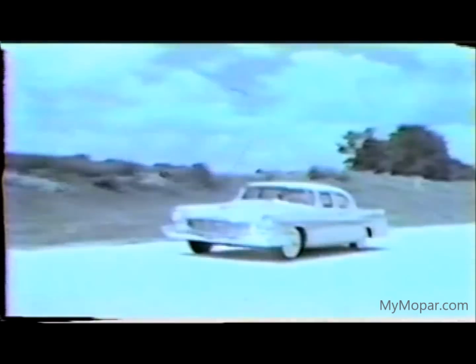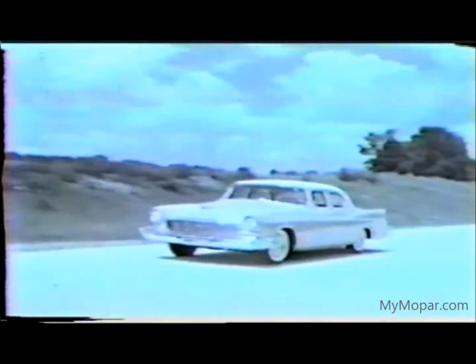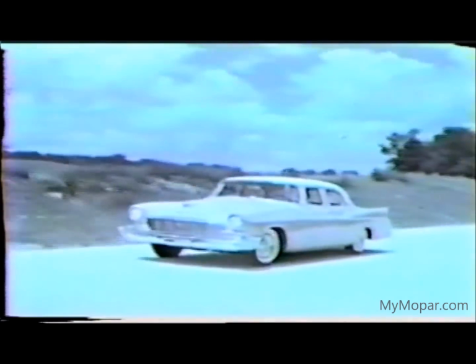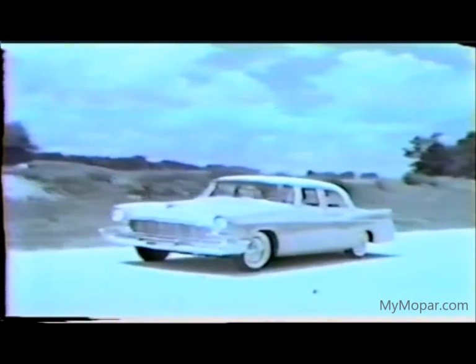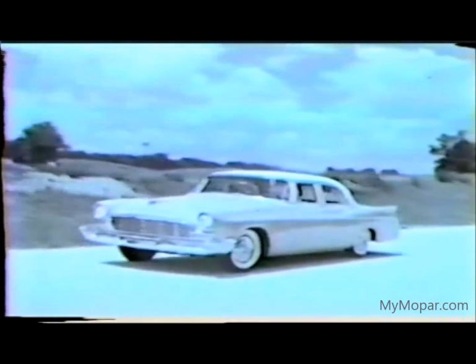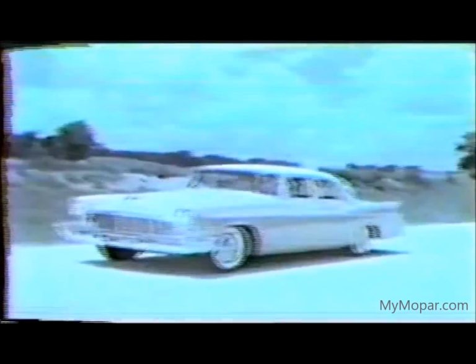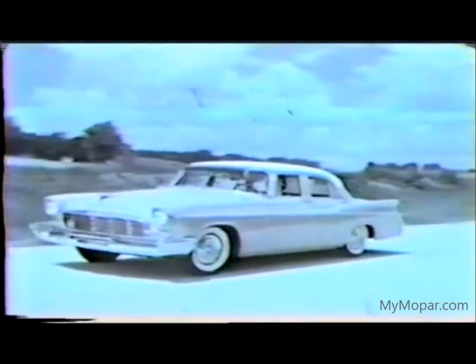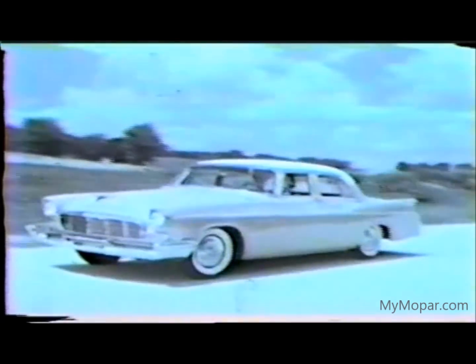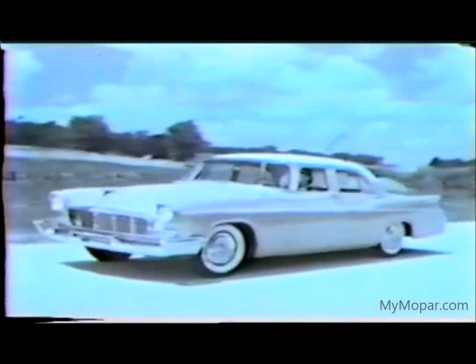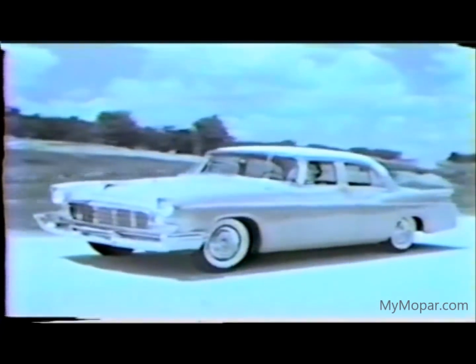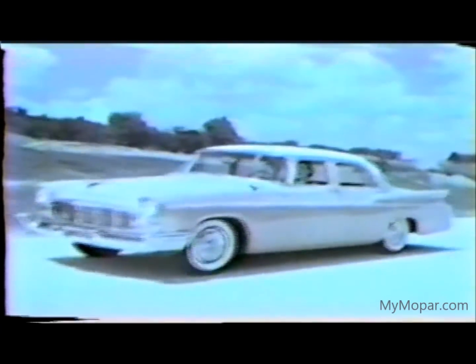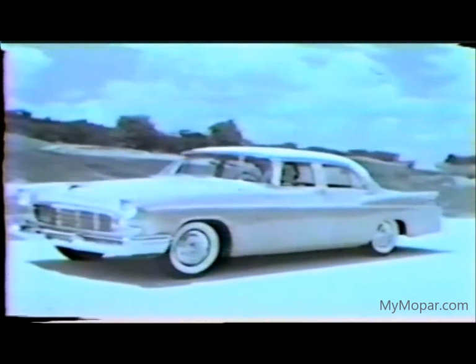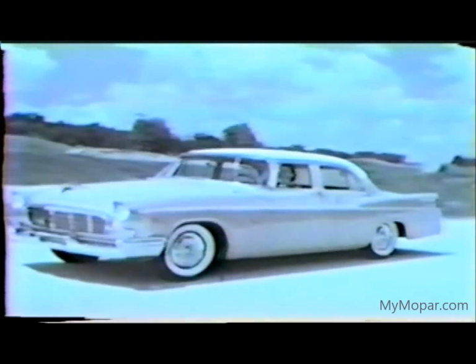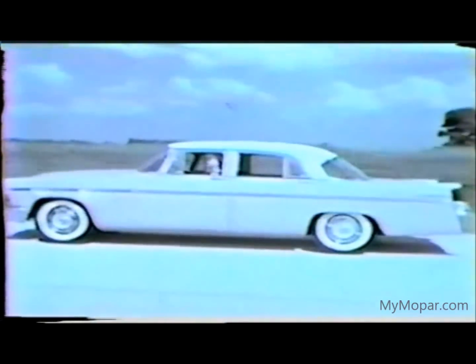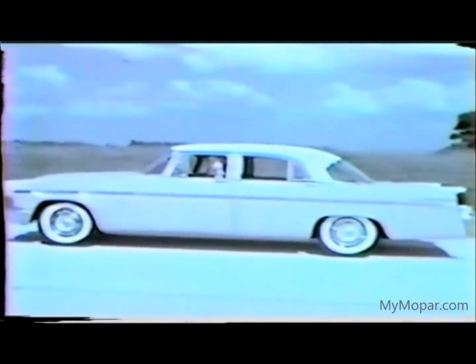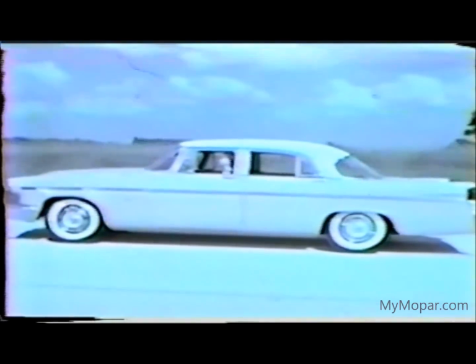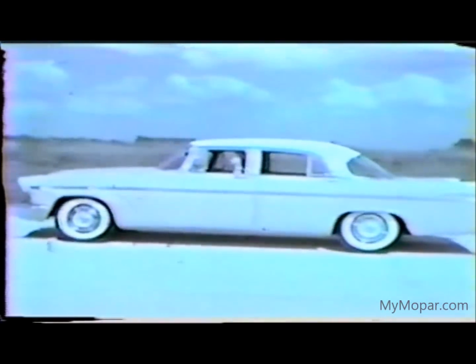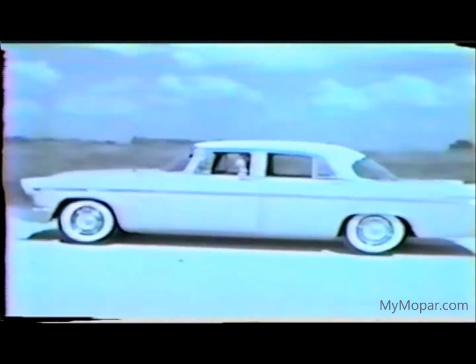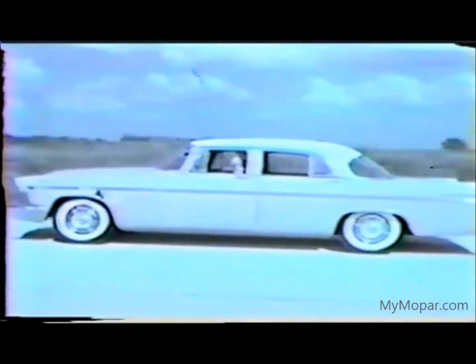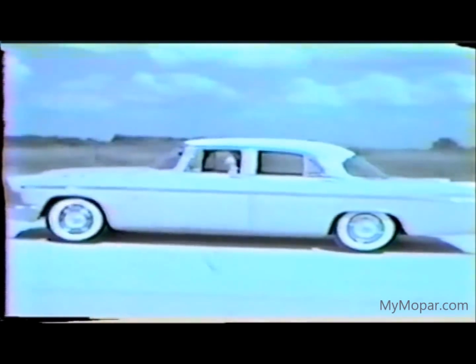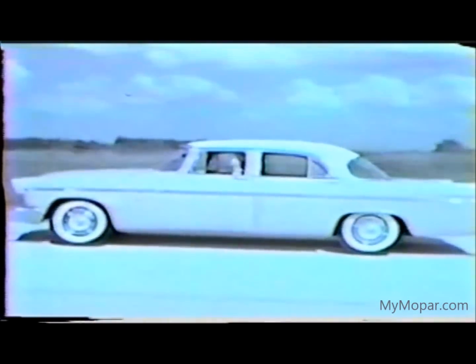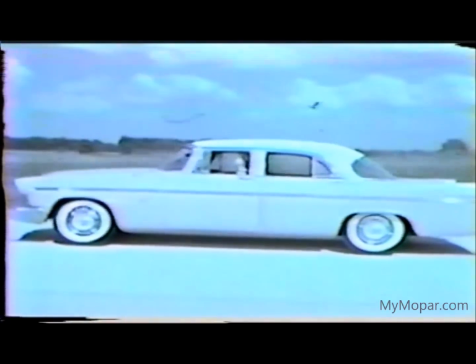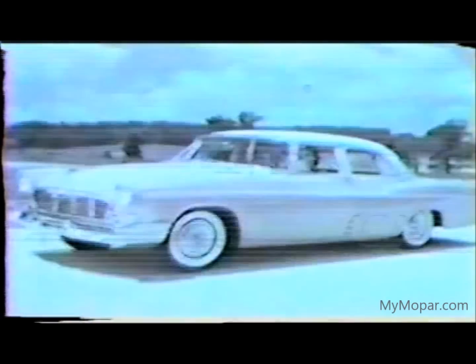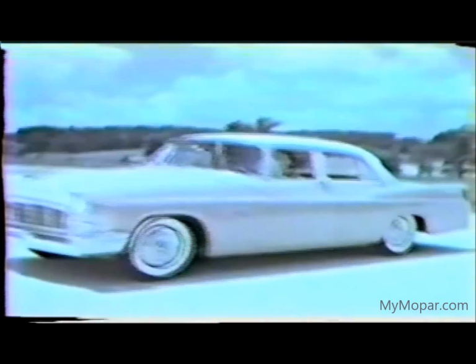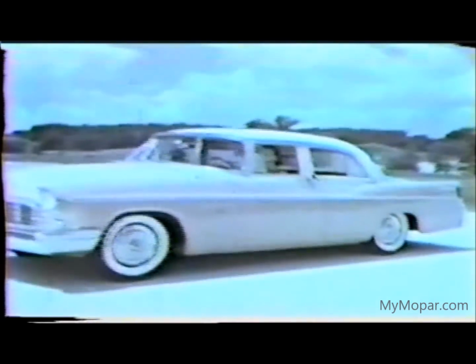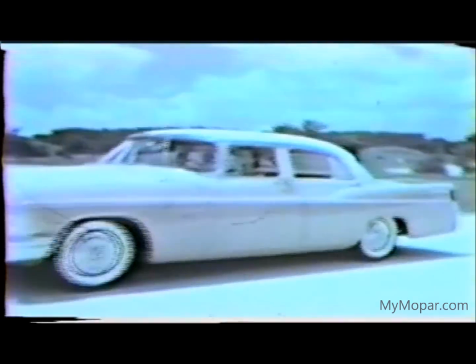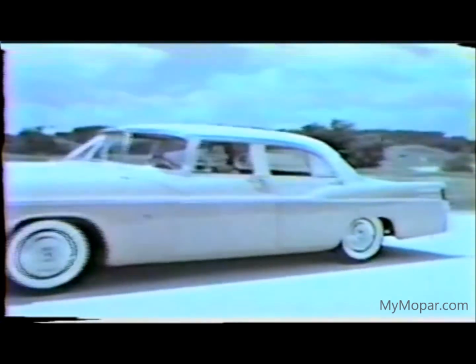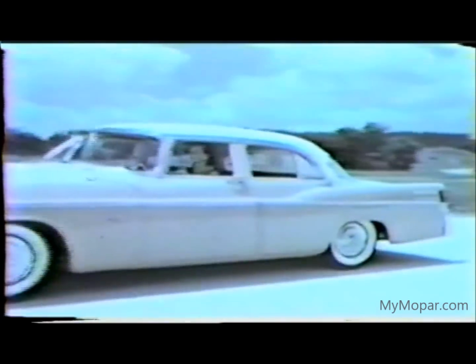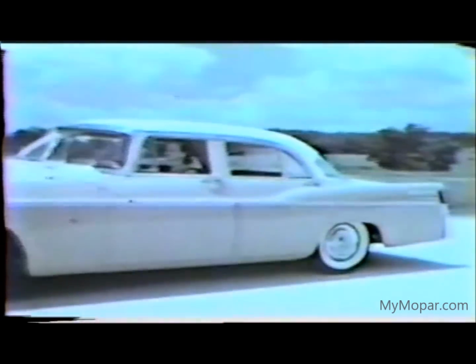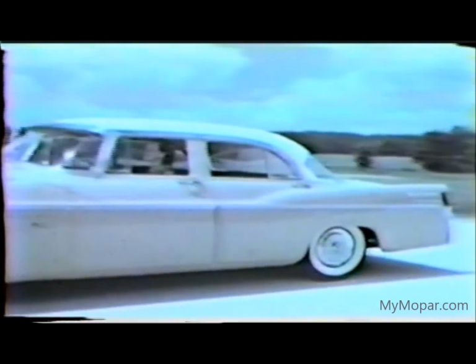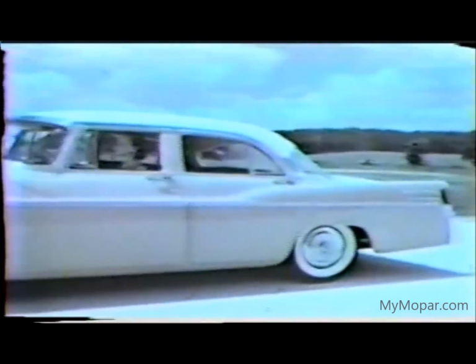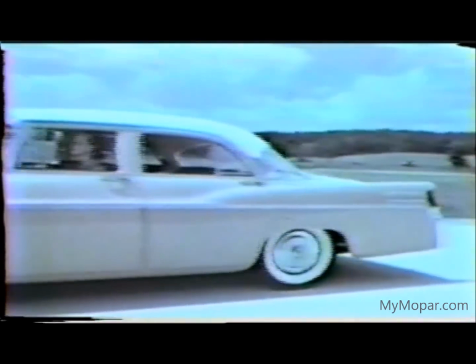Here it comes — the 1956 Chrysler New Yorker four-door sedan. And just look at that power style silhouette. That's a real look of motion.